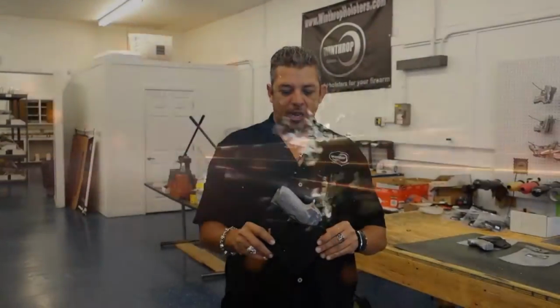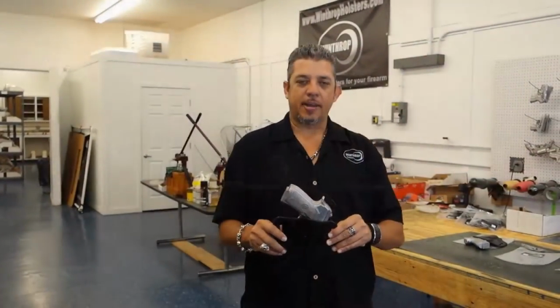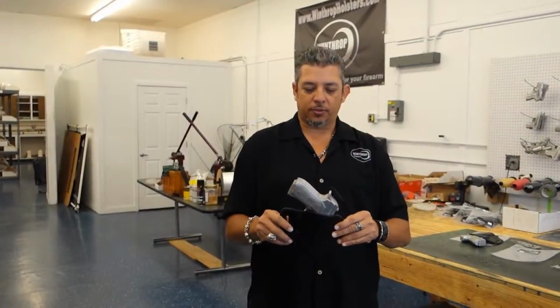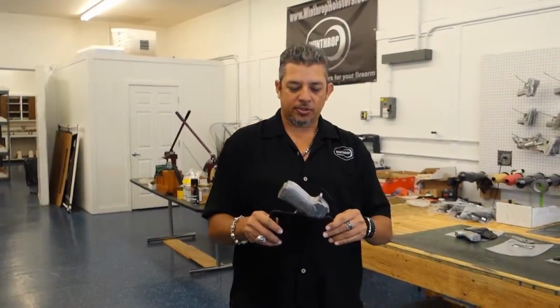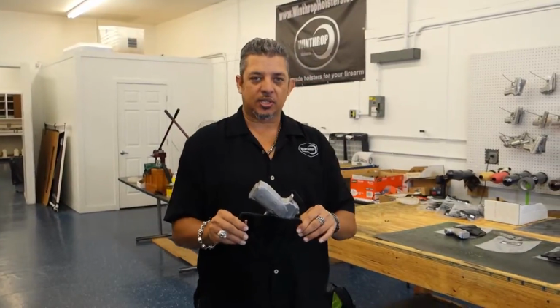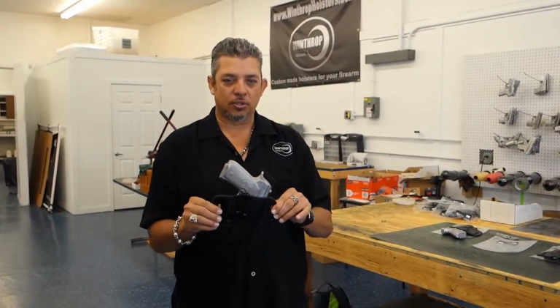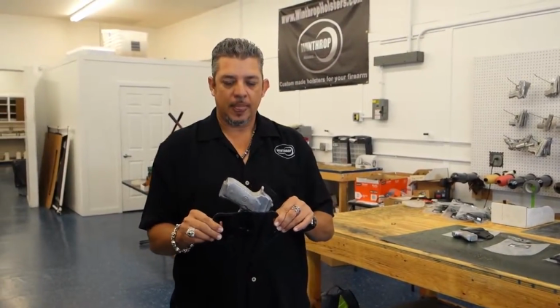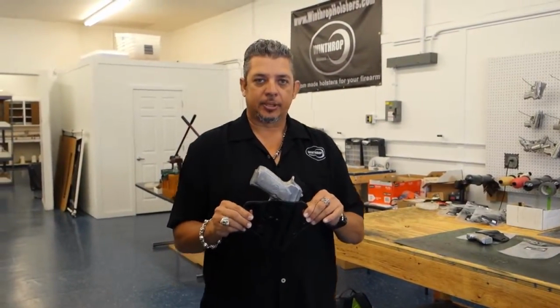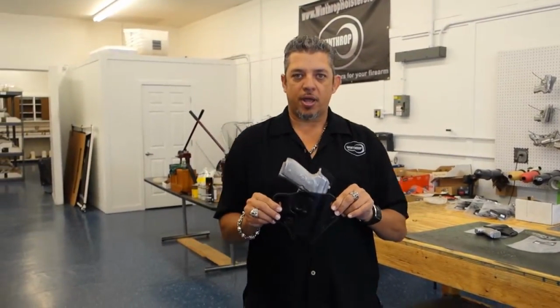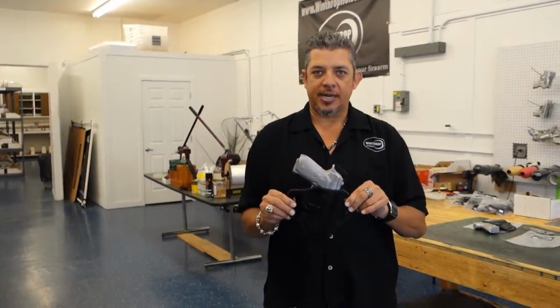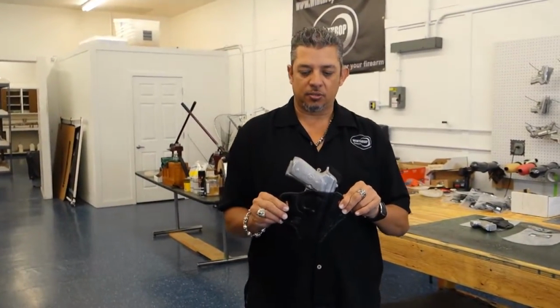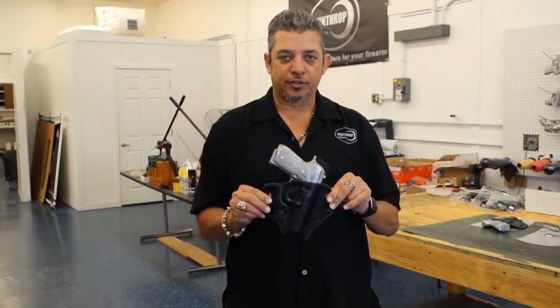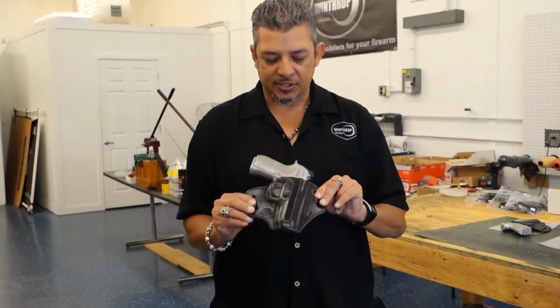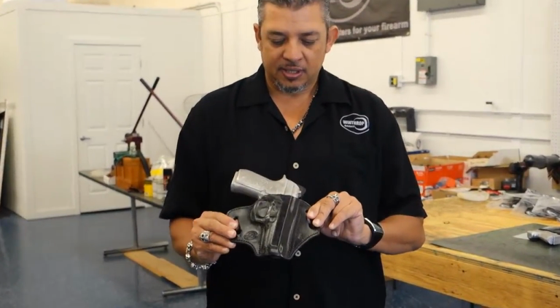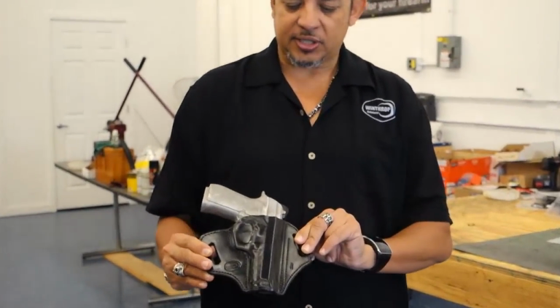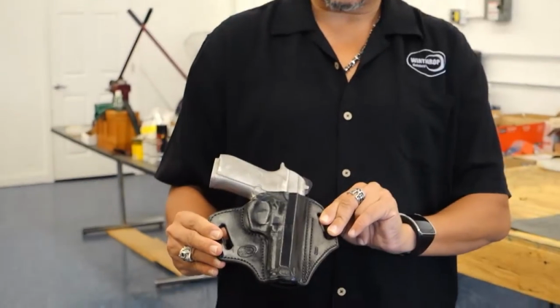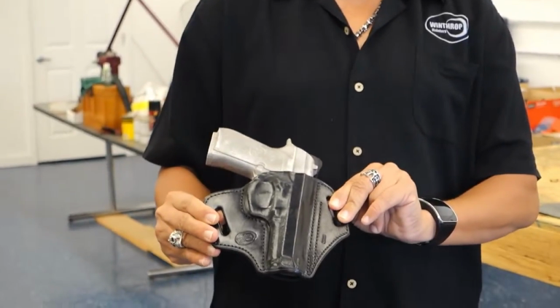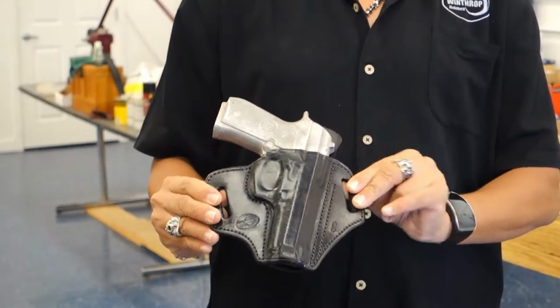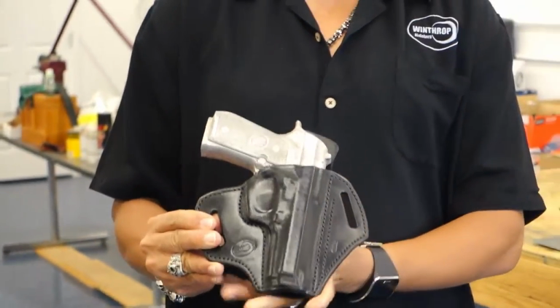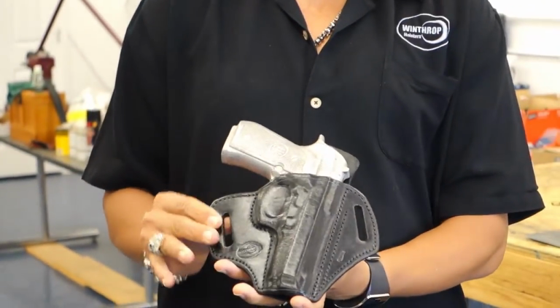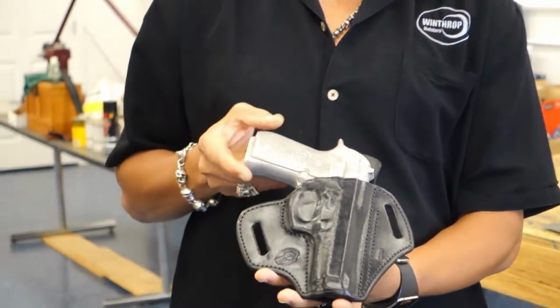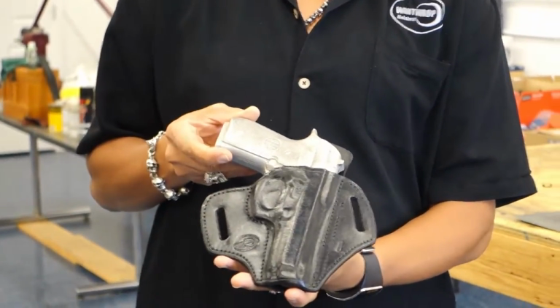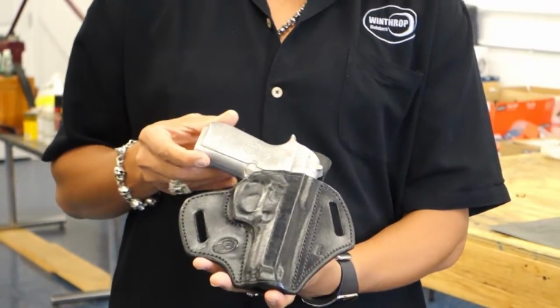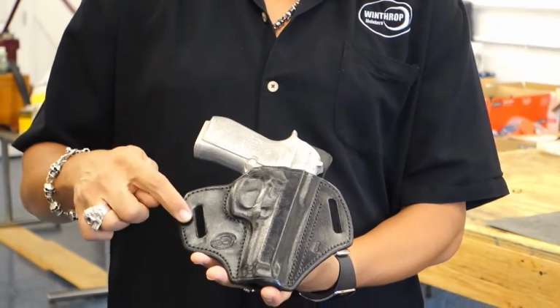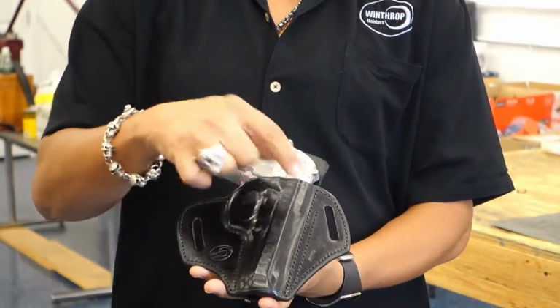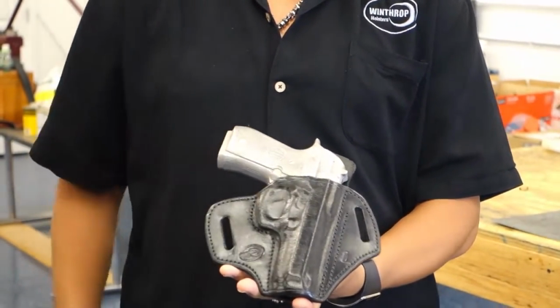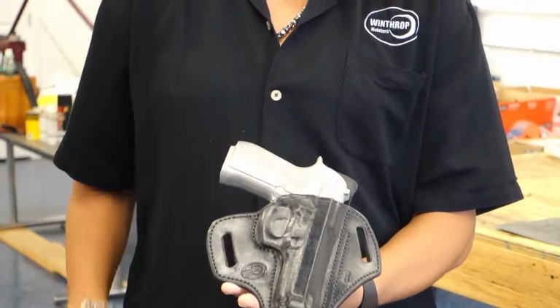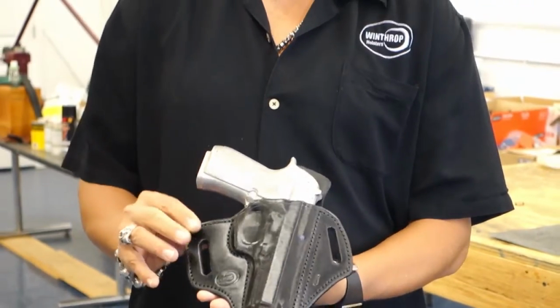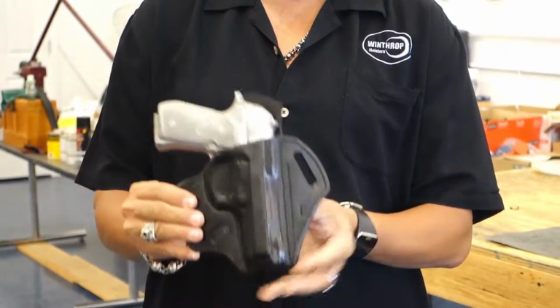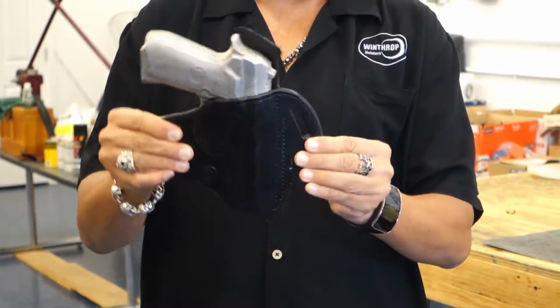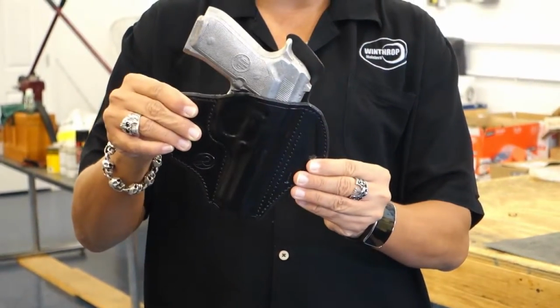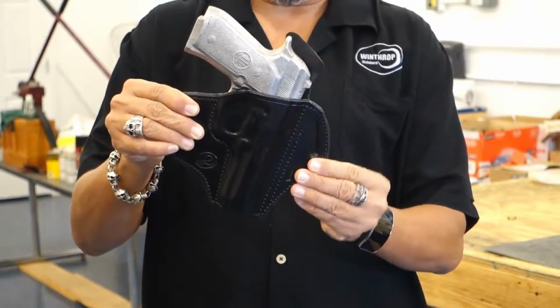Welcome back to Wind Drop Holsters. Today's holster is the Beretta 92 full-size. This is the outside the waistband holster. It has inch and a half slots, canted at about a 10 degree cant.